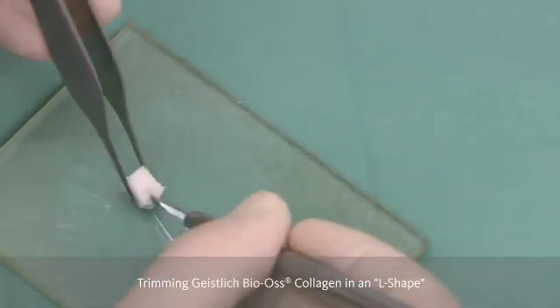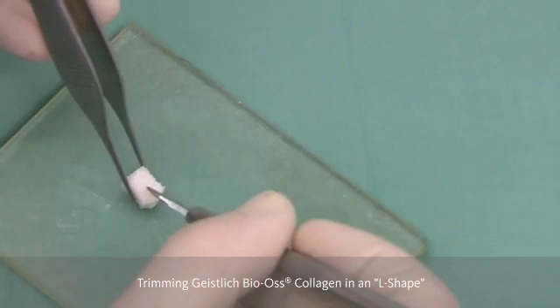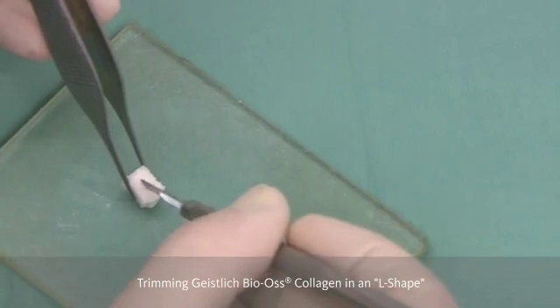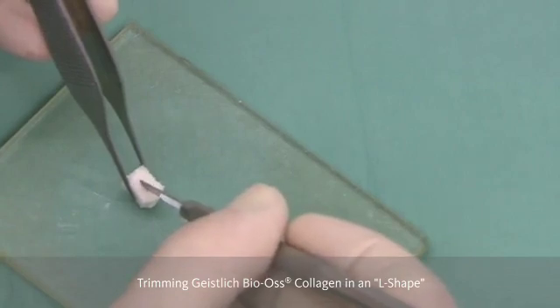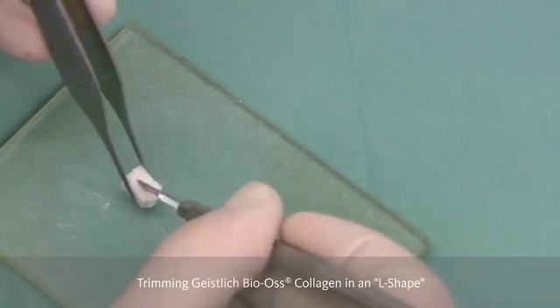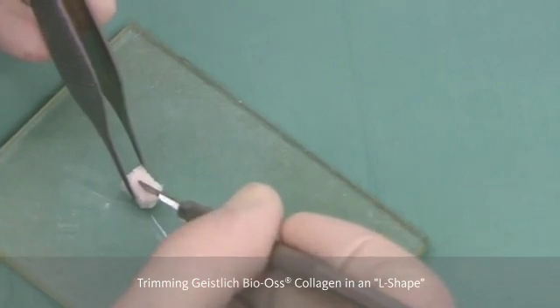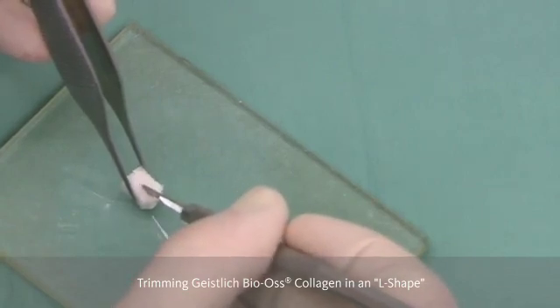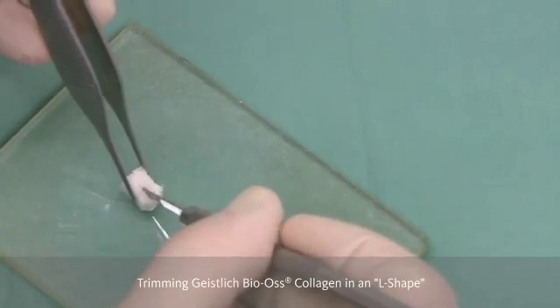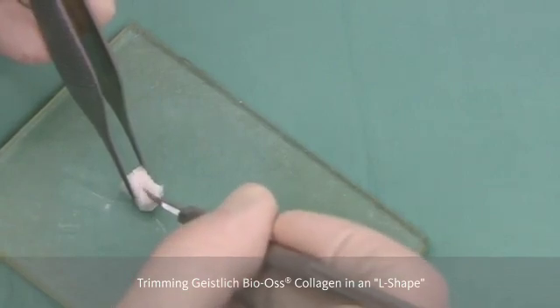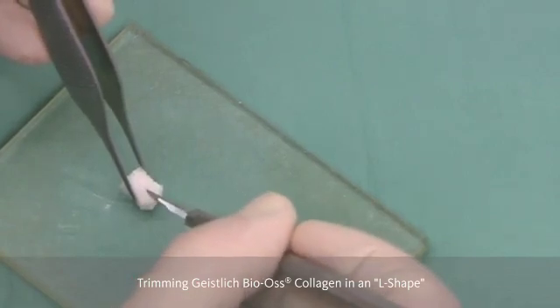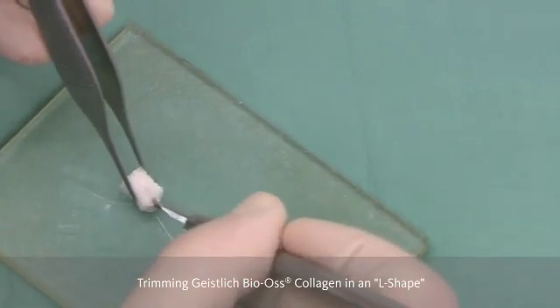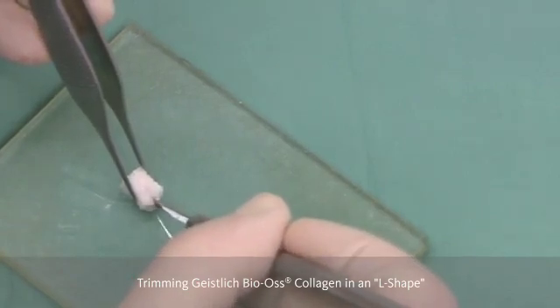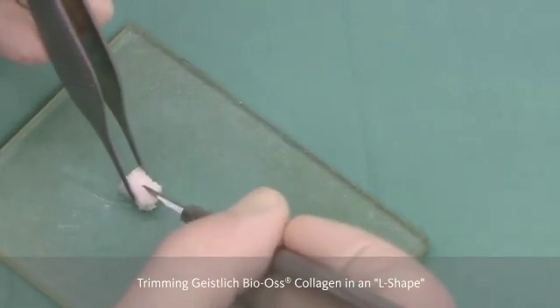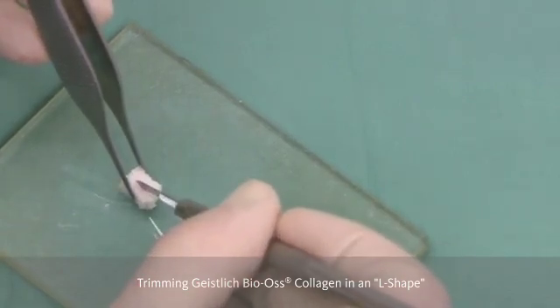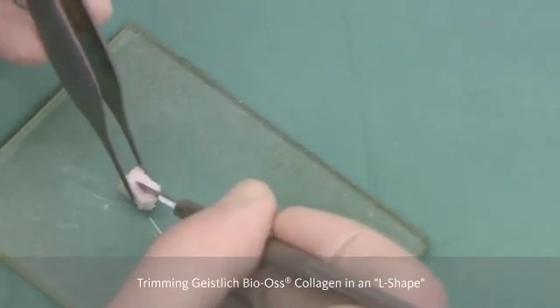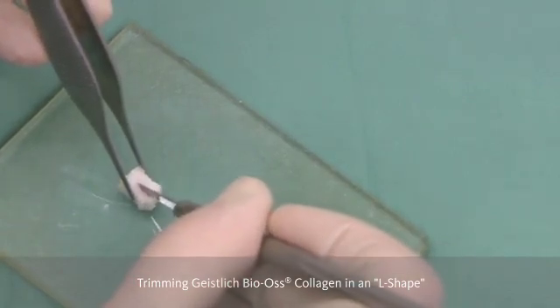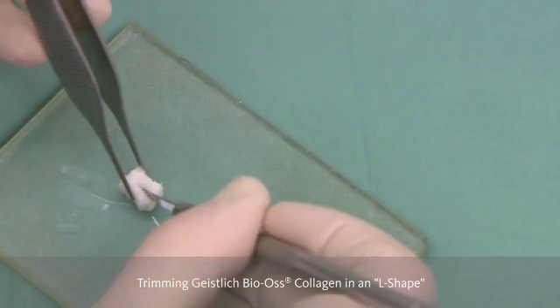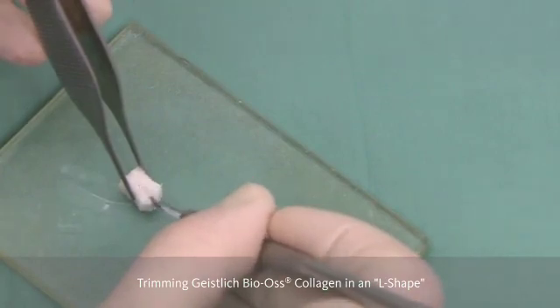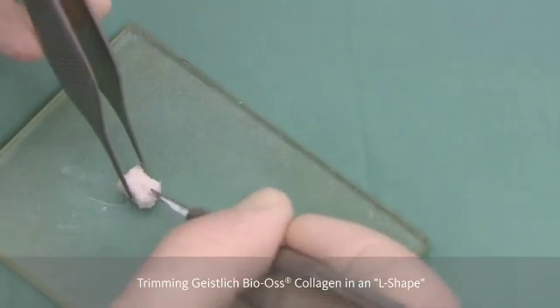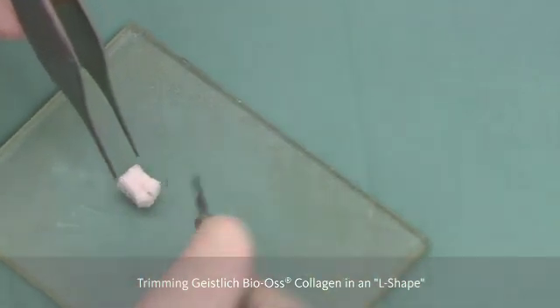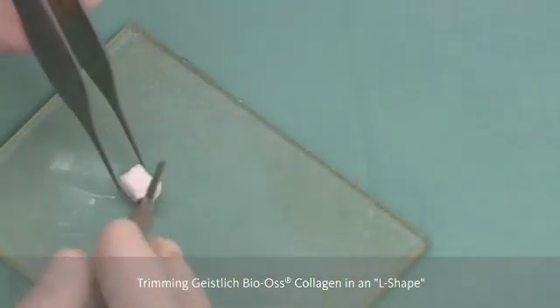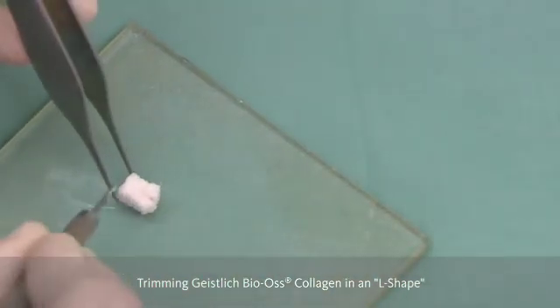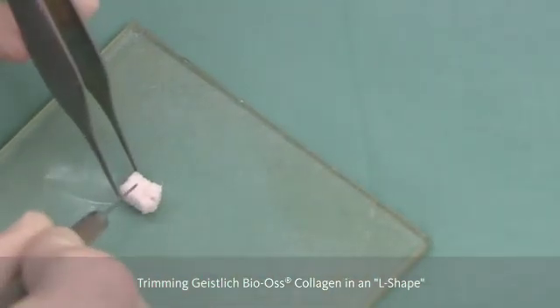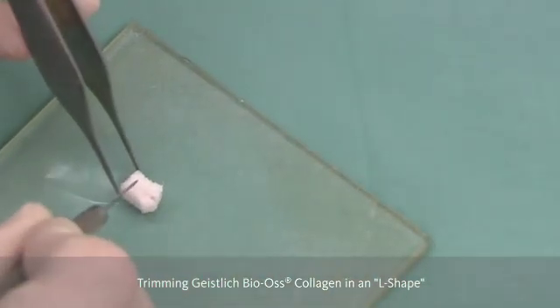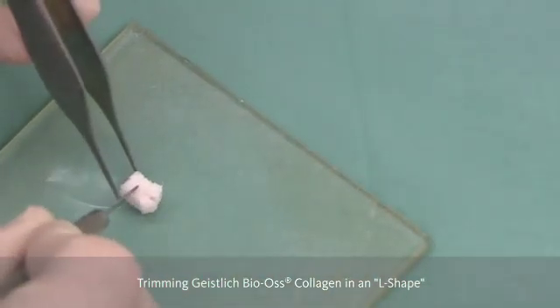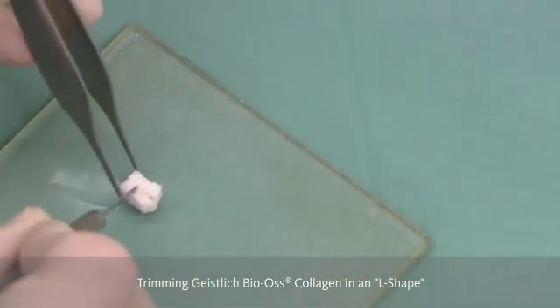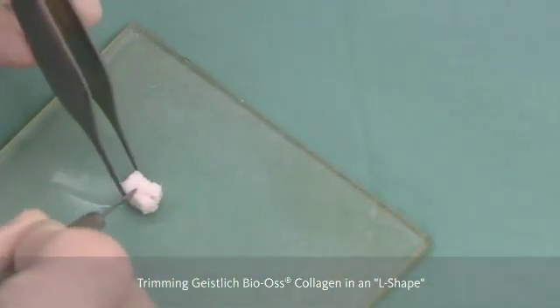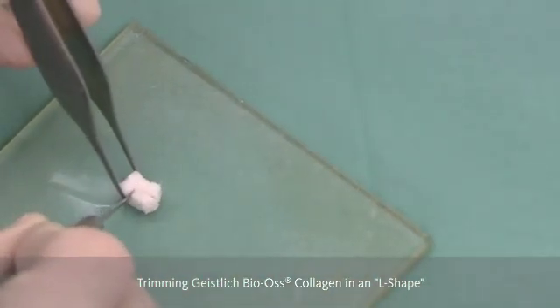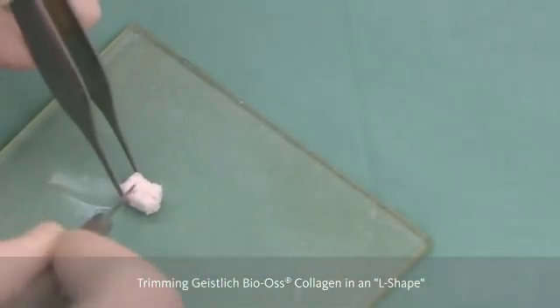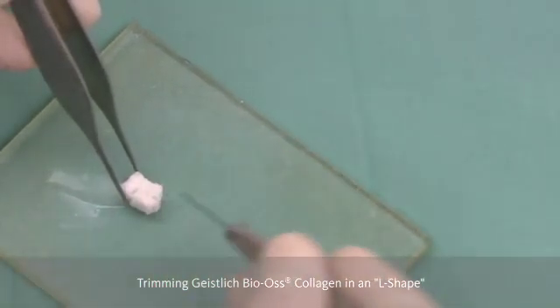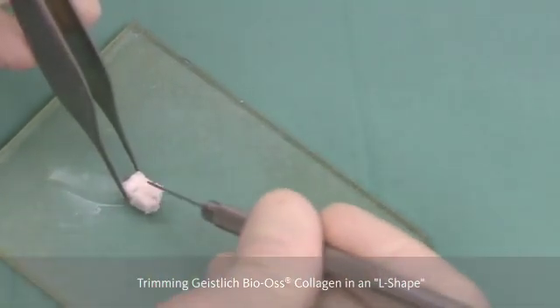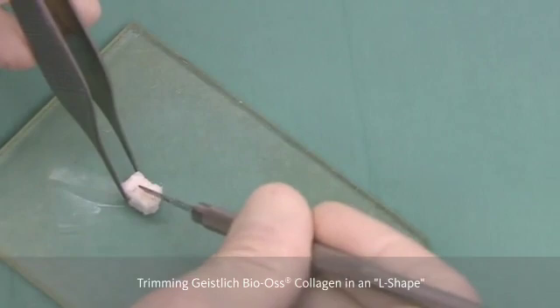We do this when the Bio-Oss collagen is wet, as it is going to be a little bit easier to cut, and we cut it into the correct dimensions using a blade.